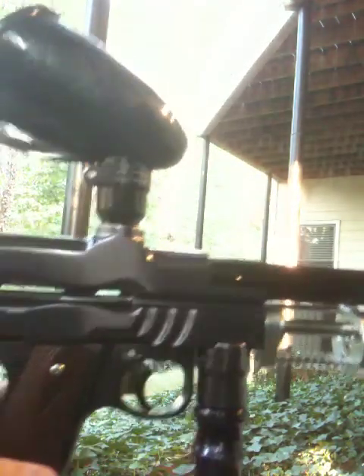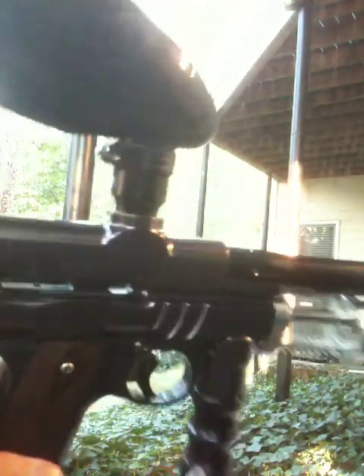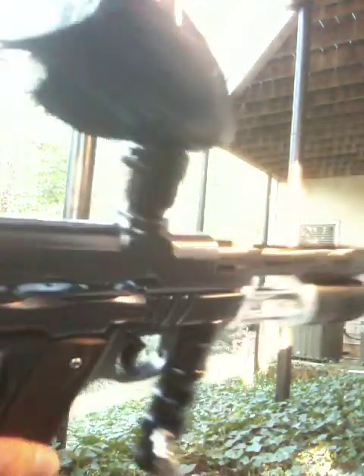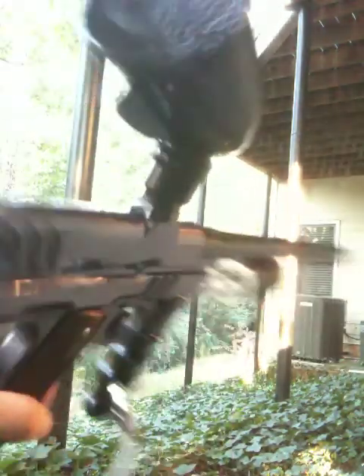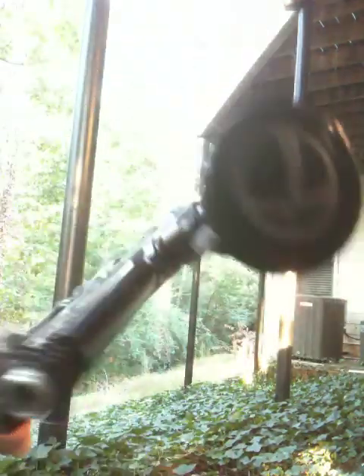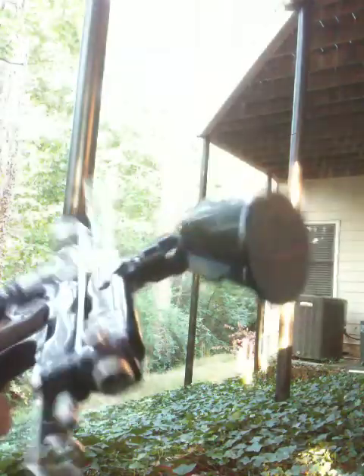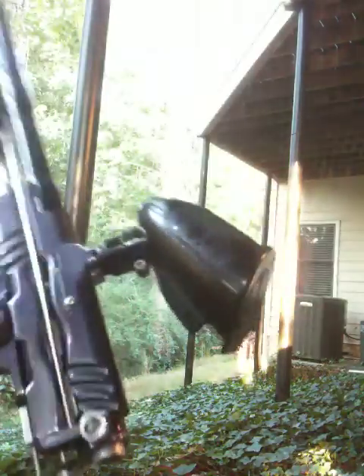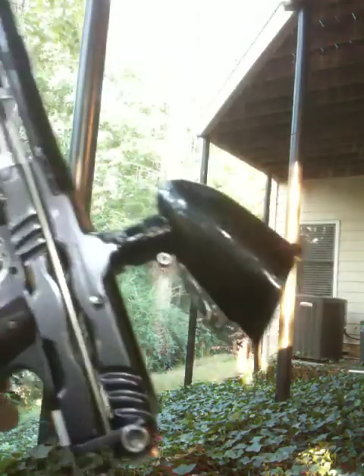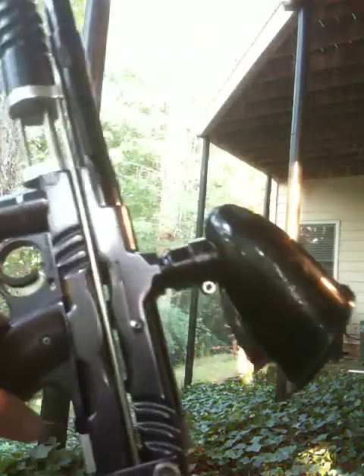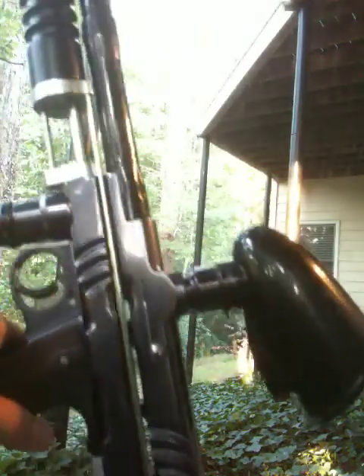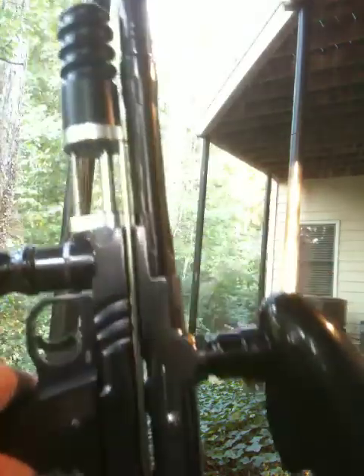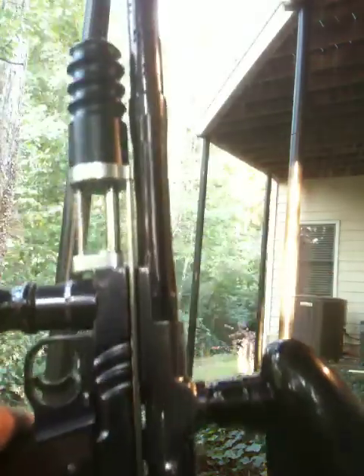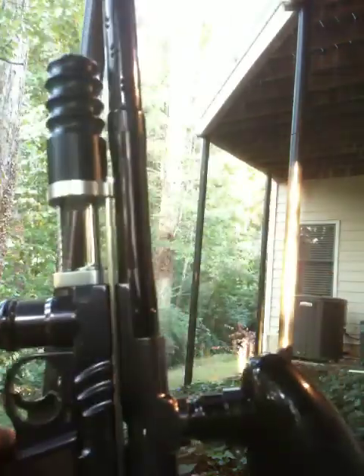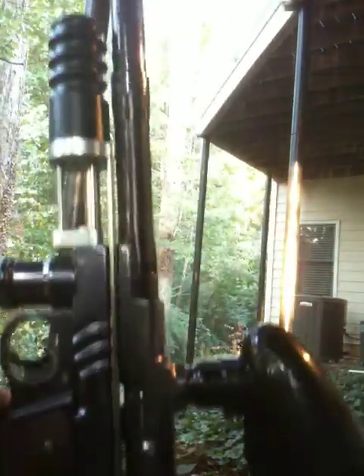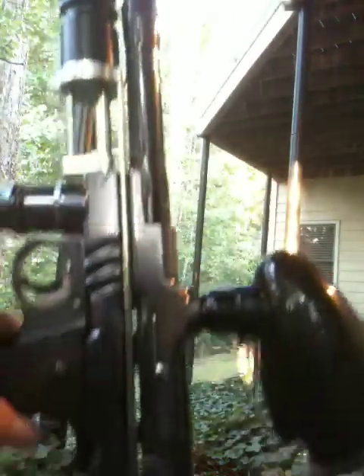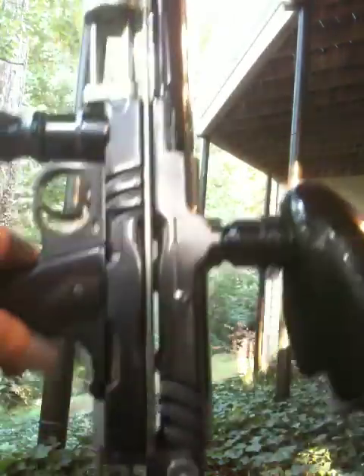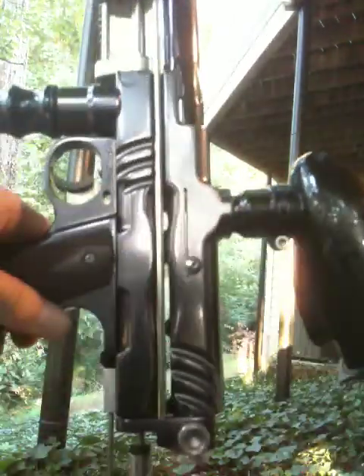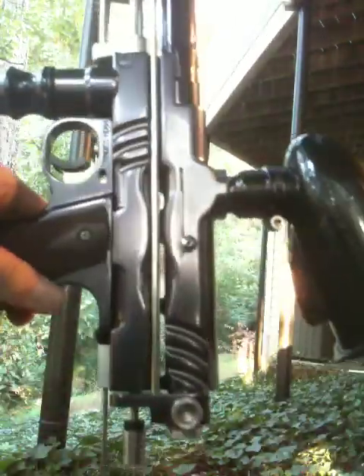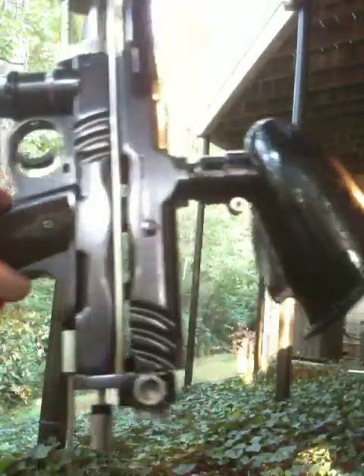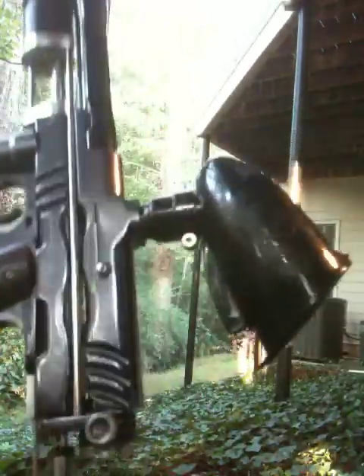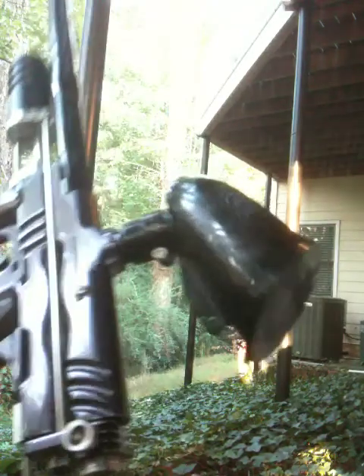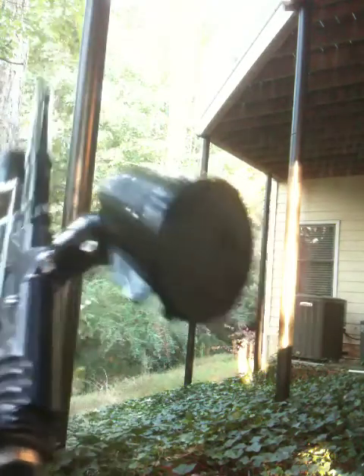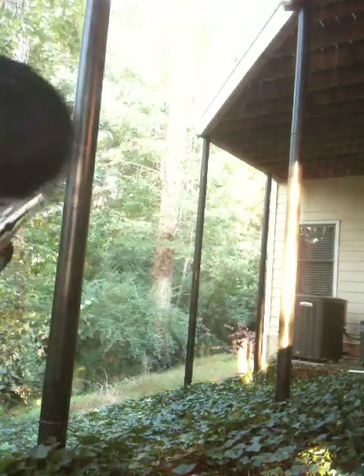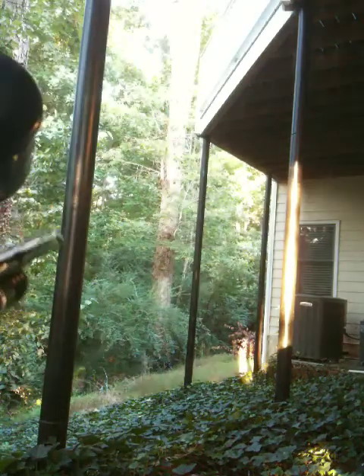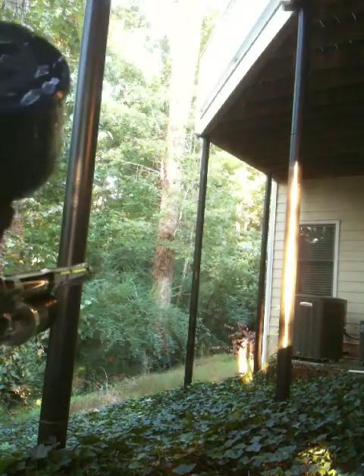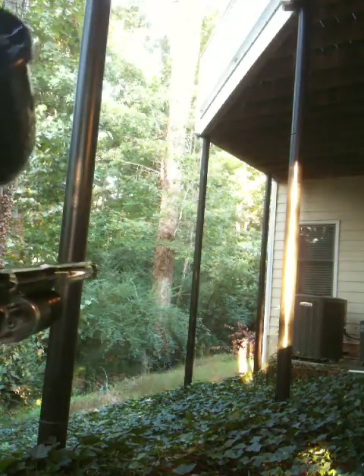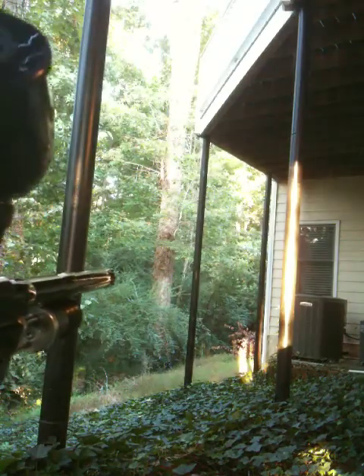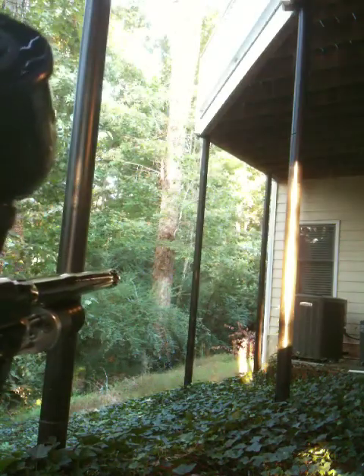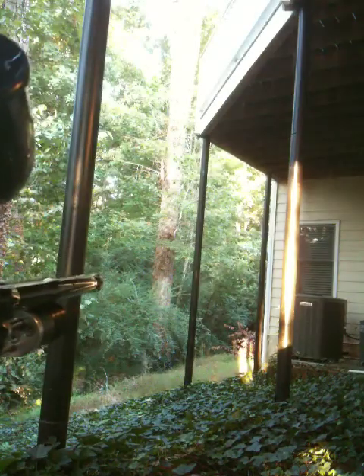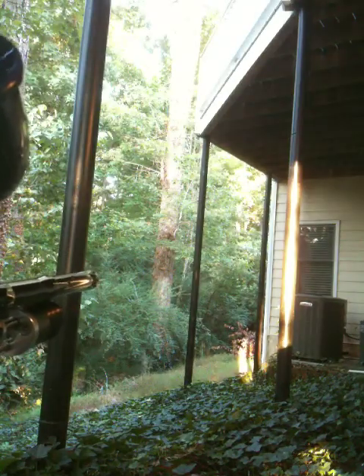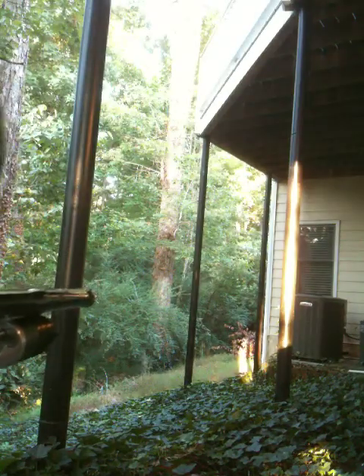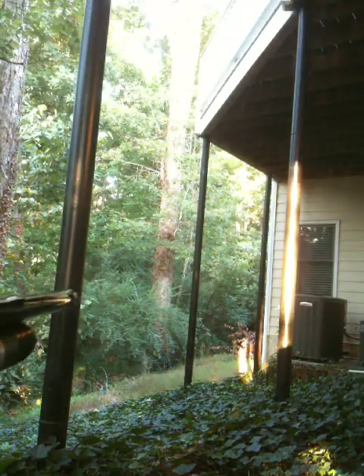You can see how scratch free this thing is, pretty much flawless. I don't know if you can see it, but I'm going to be shooting at that tree straight ahead.